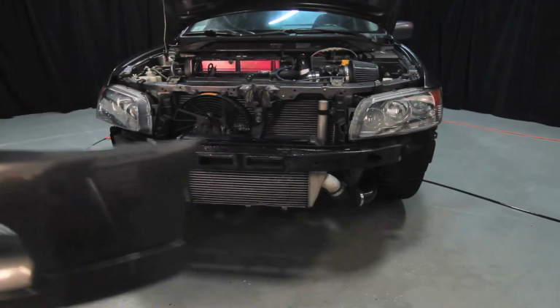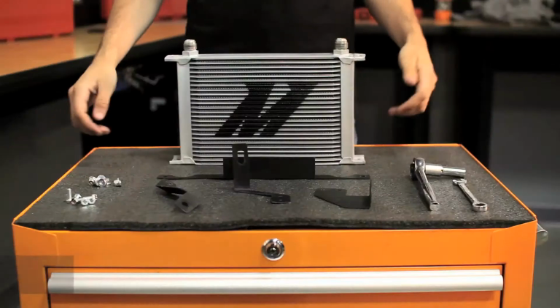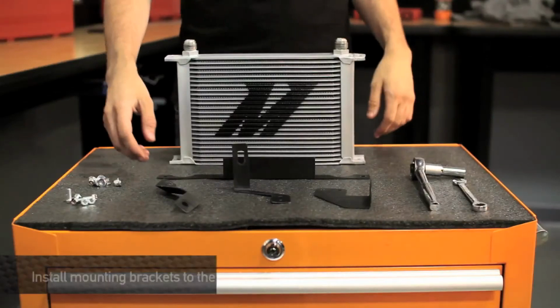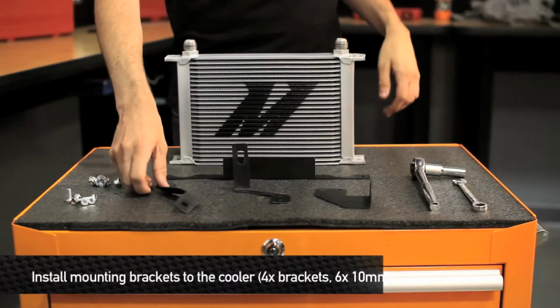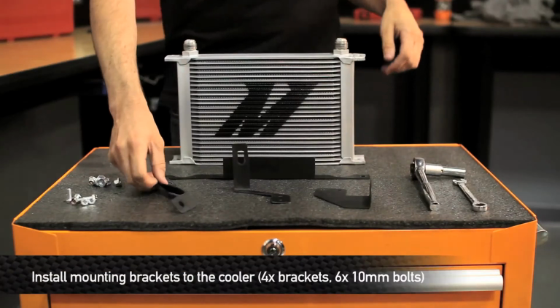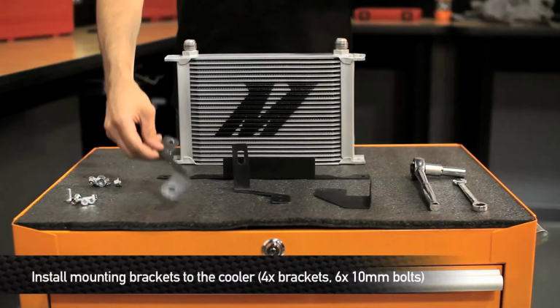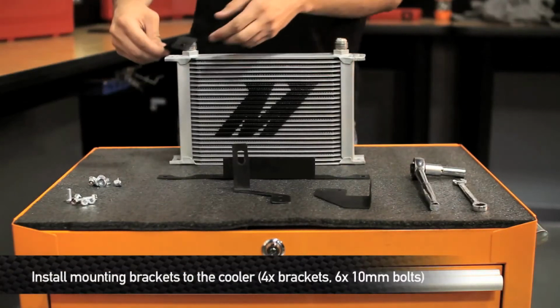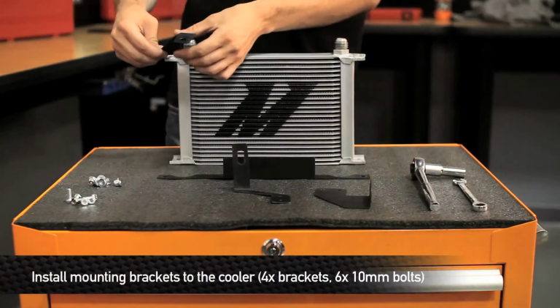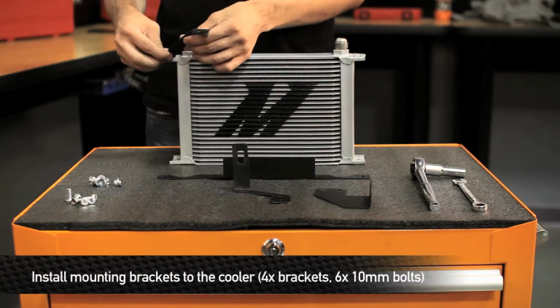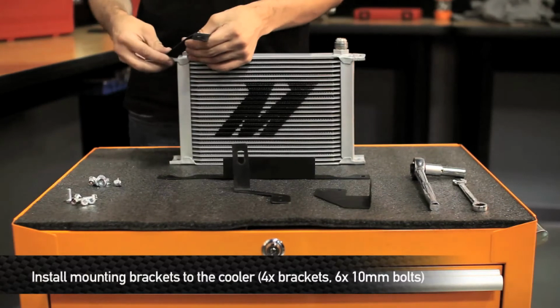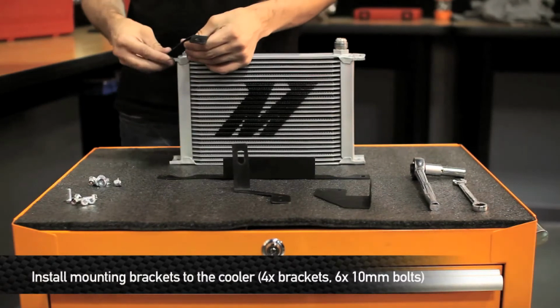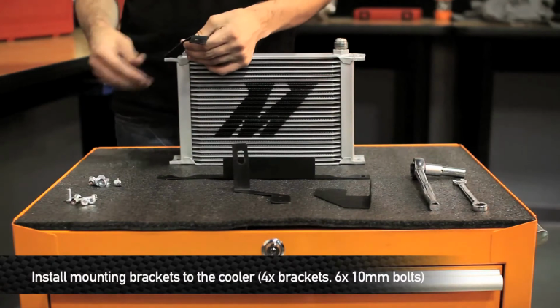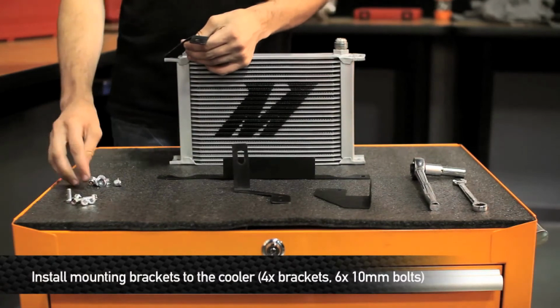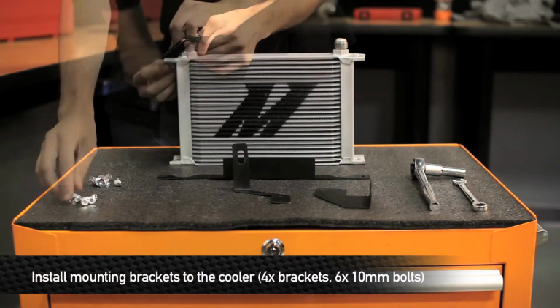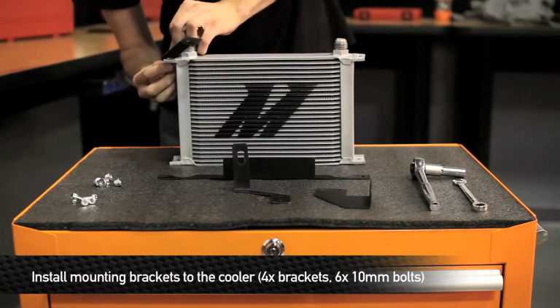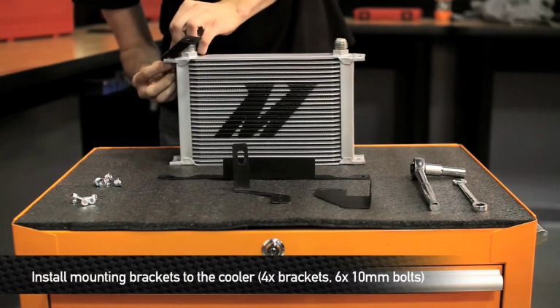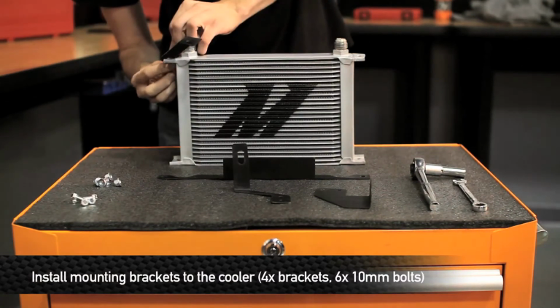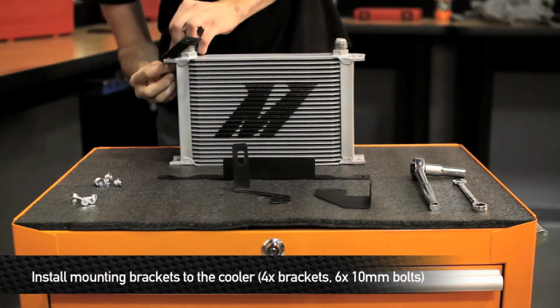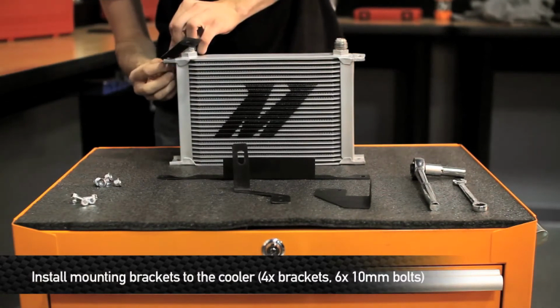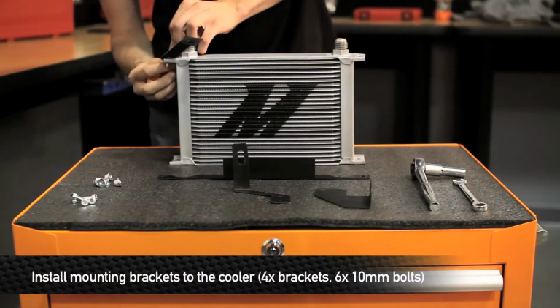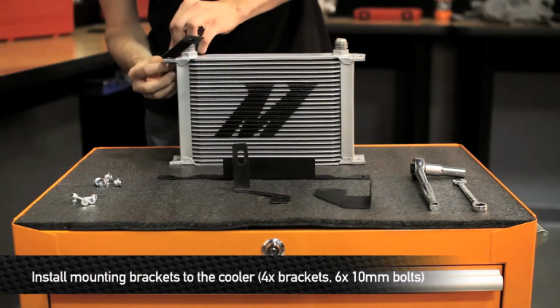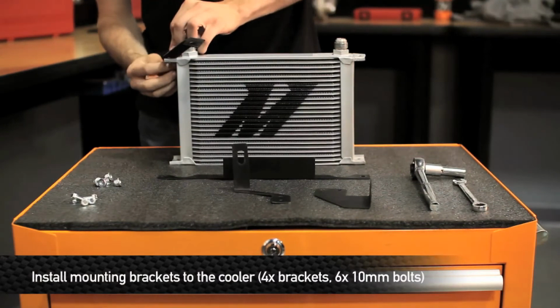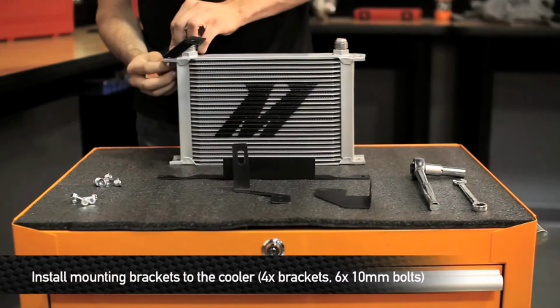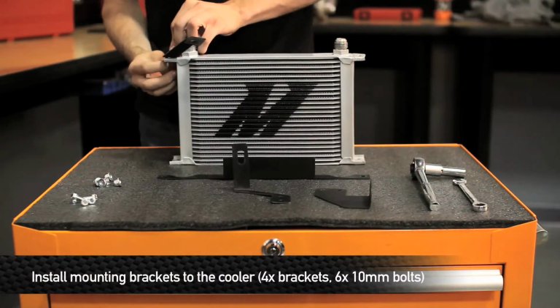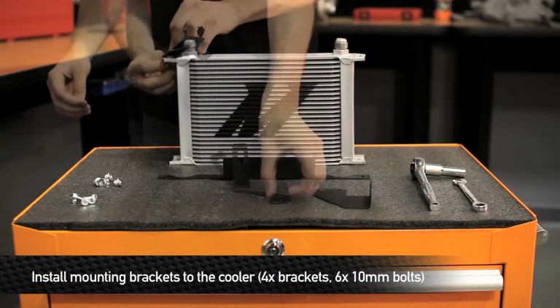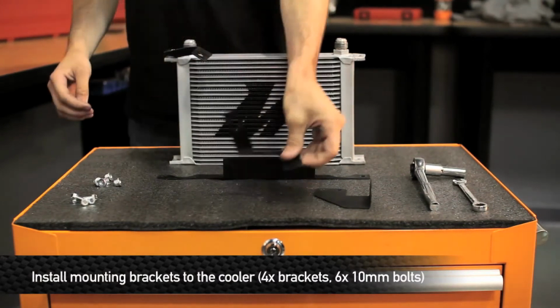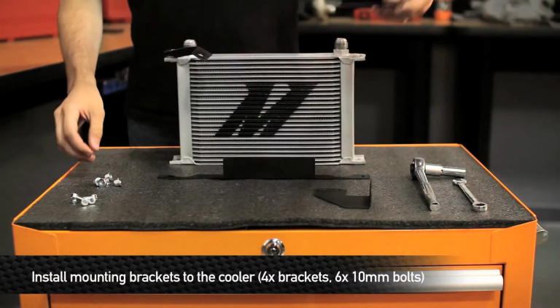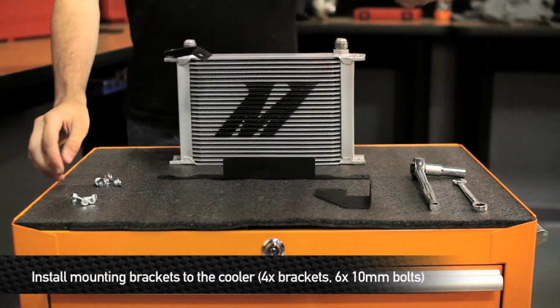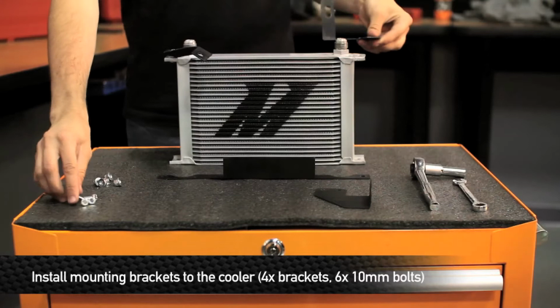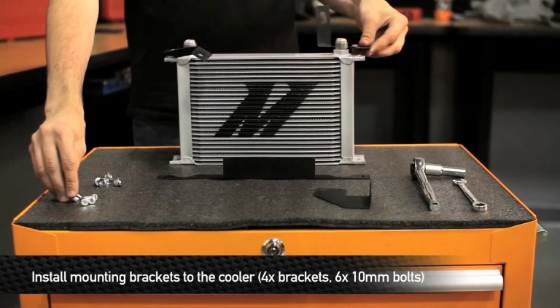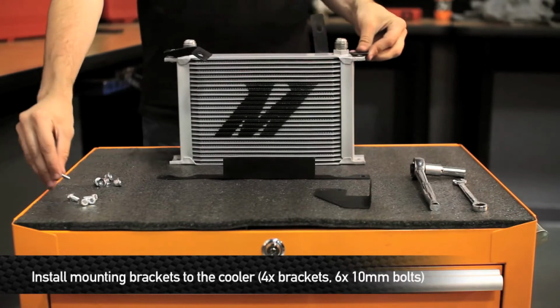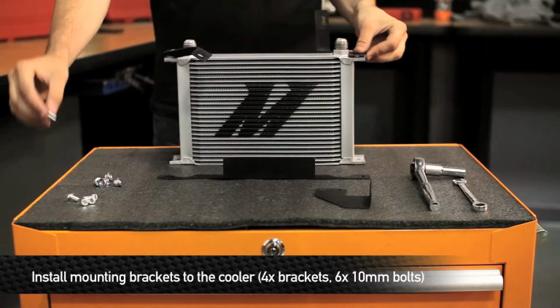Now you're ready to assemble the mounting brackets onto the oil cooler. Make sure to leave all of the bolts loose so you can make final adjustments when mounting it onto the car.